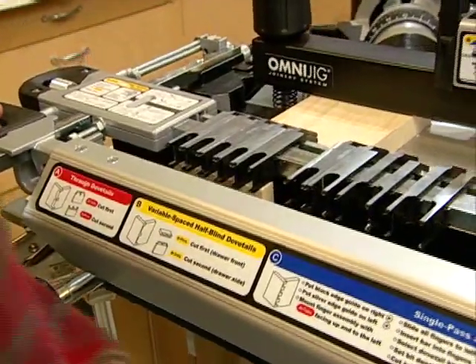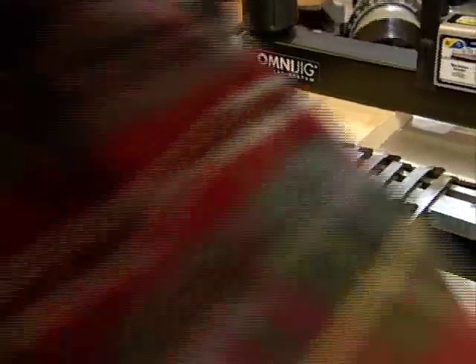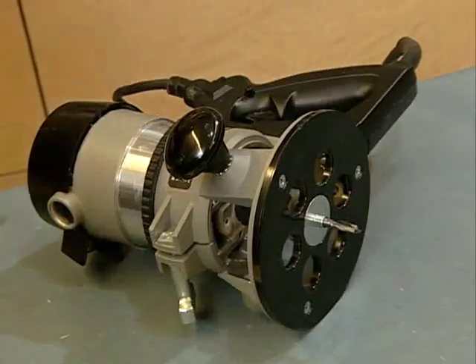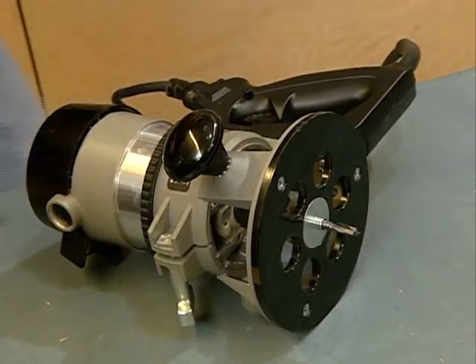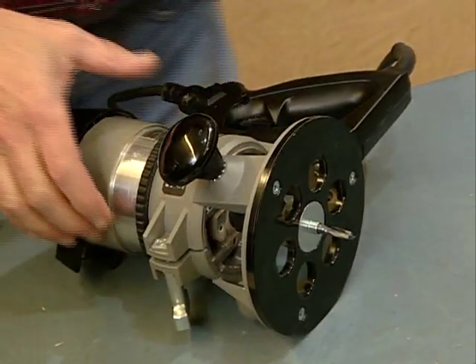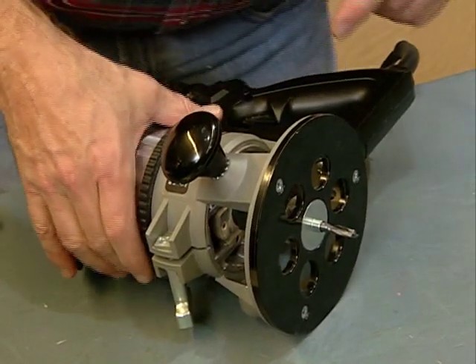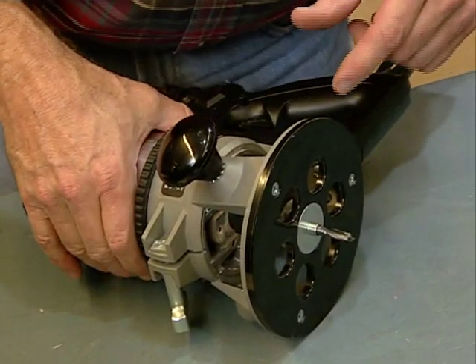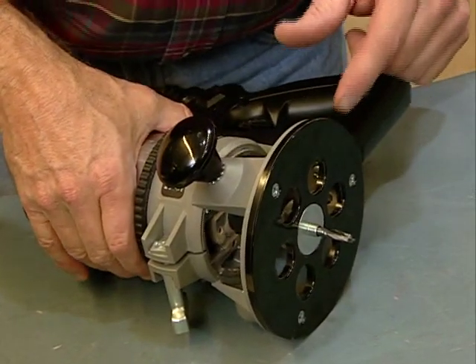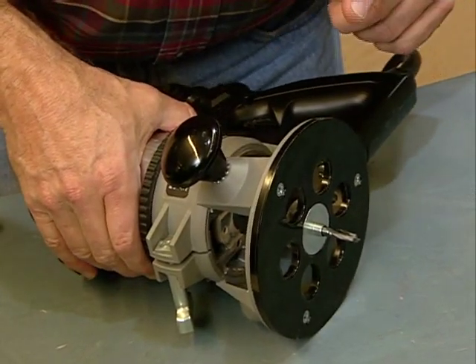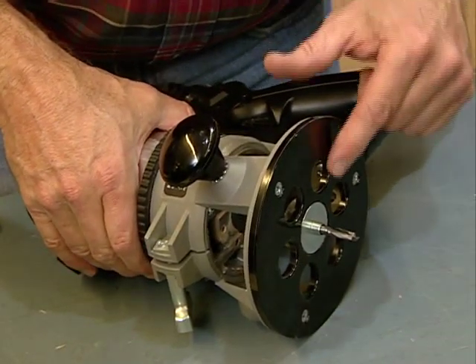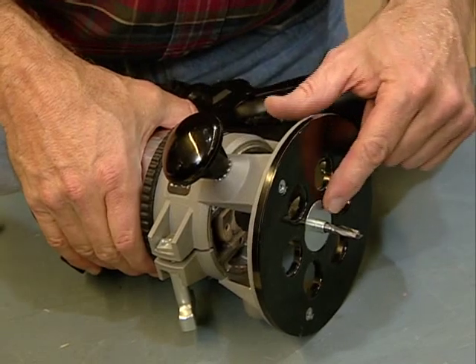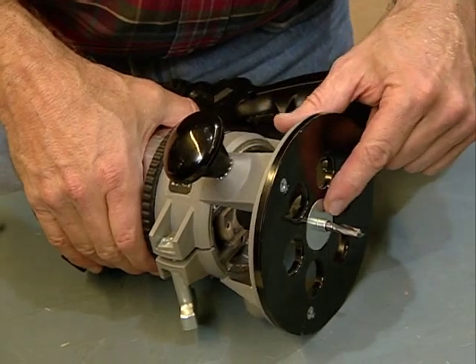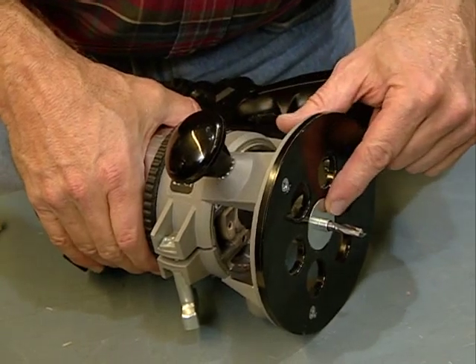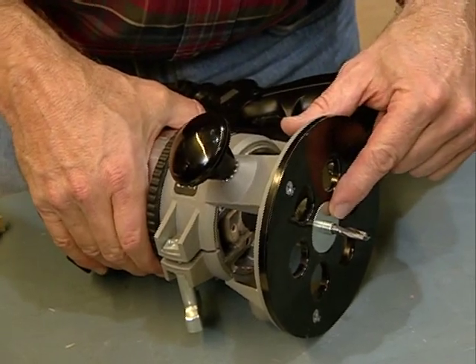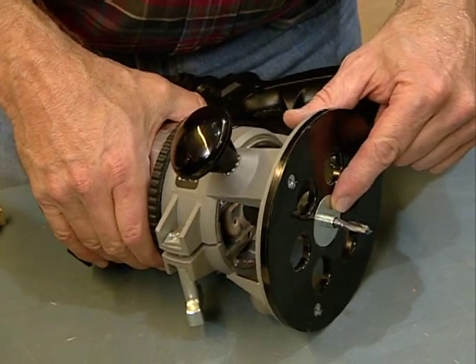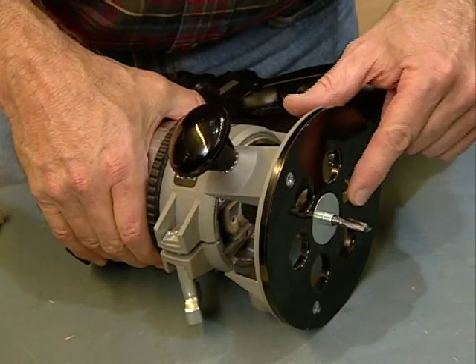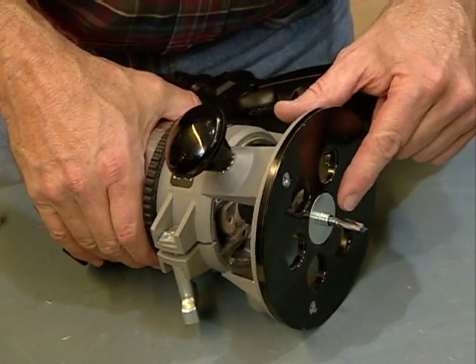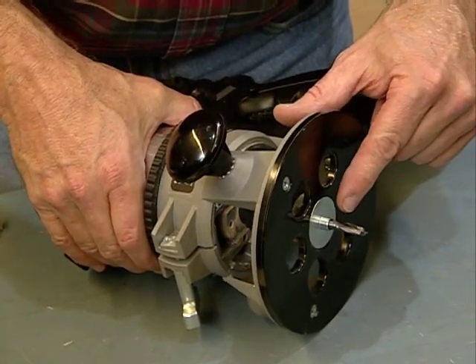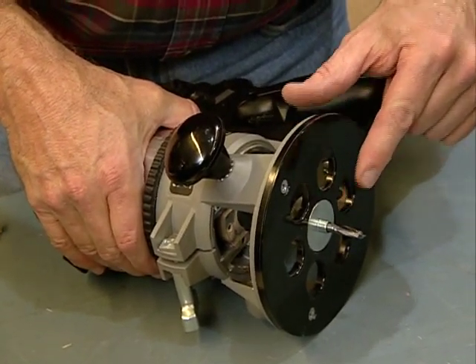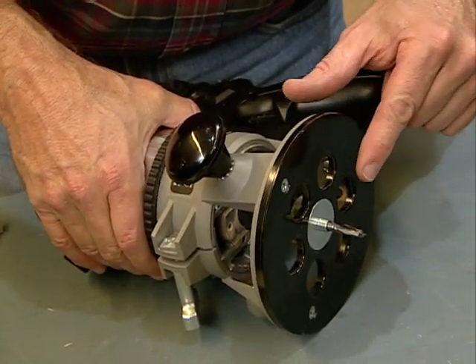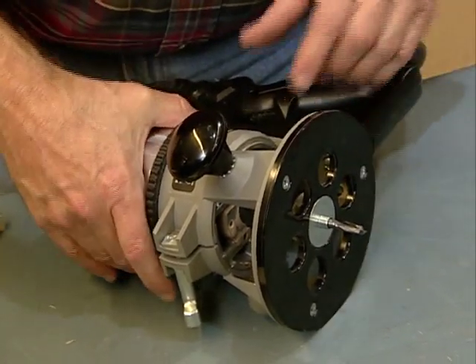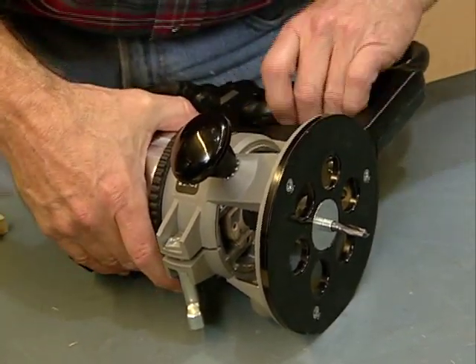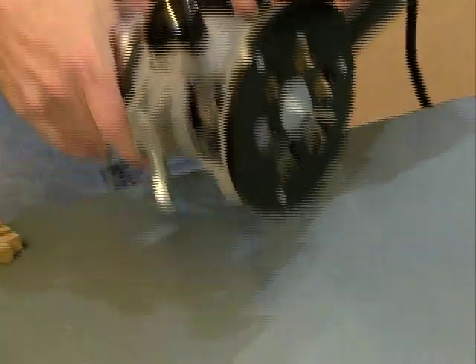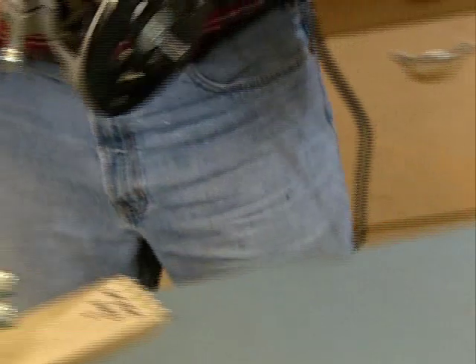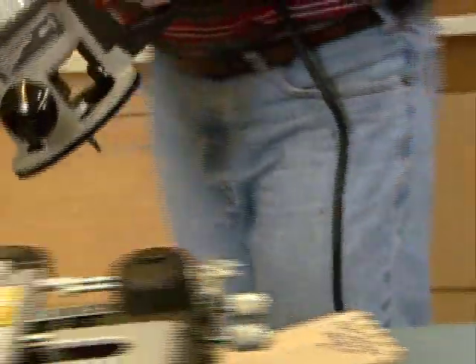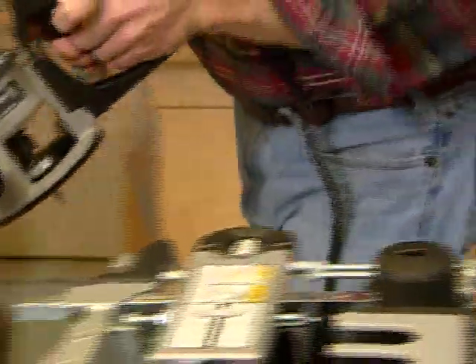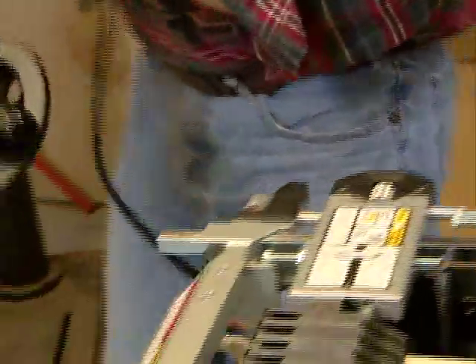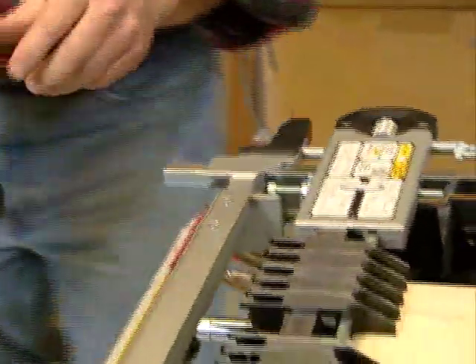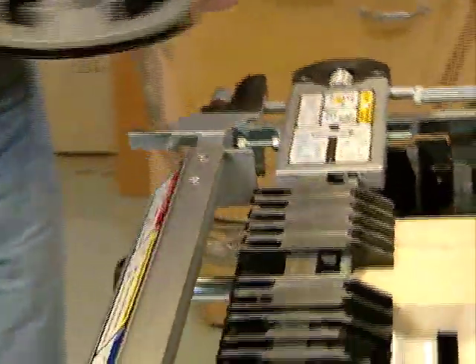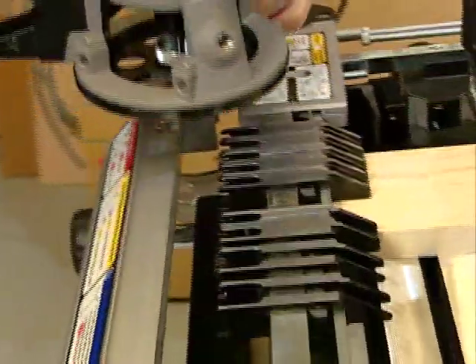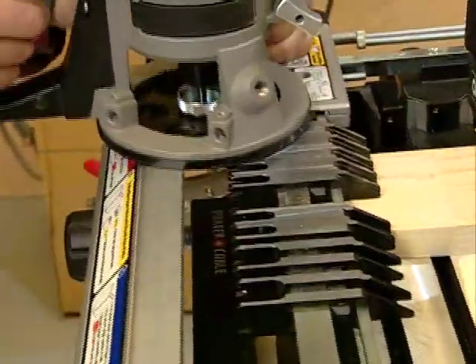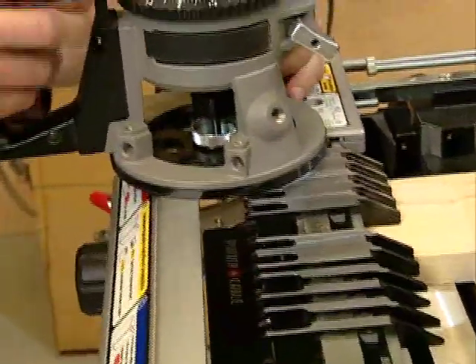Now the router has changed as well. Using the recipe card, I changed the guide. I'm using the same bit, and I set the height the same way as I did earlier. Now I can route board number two.